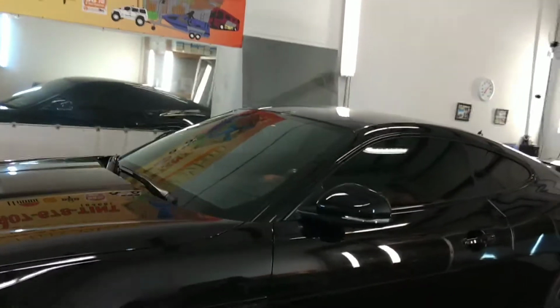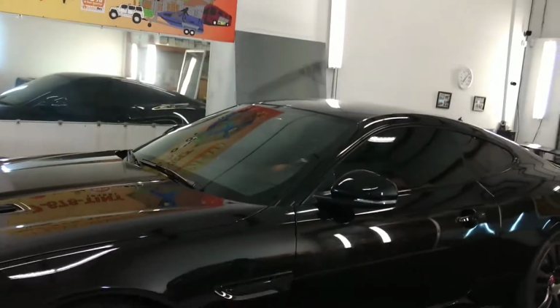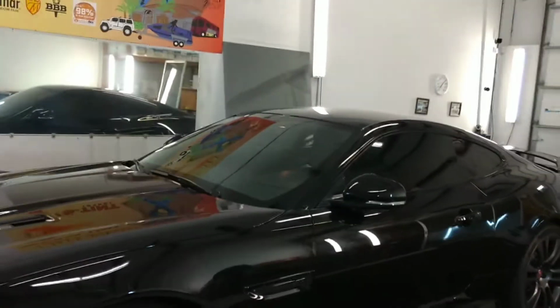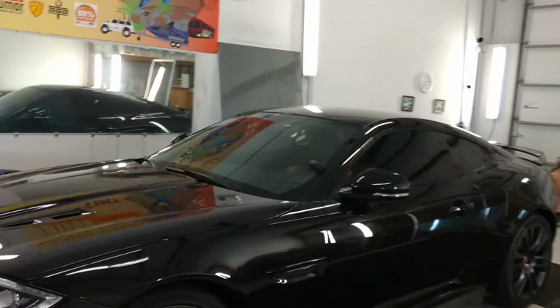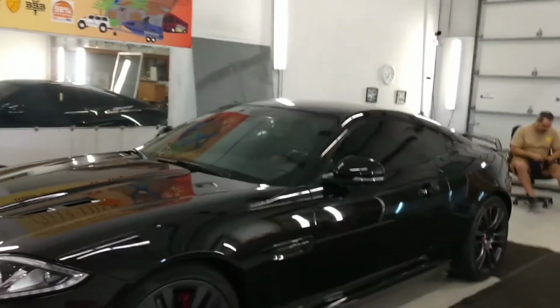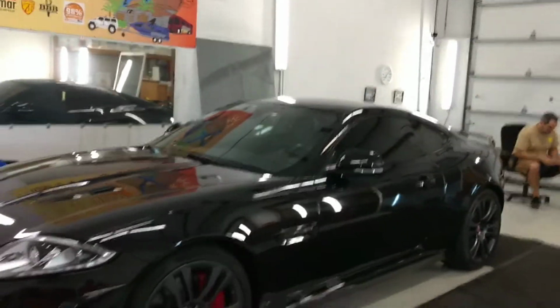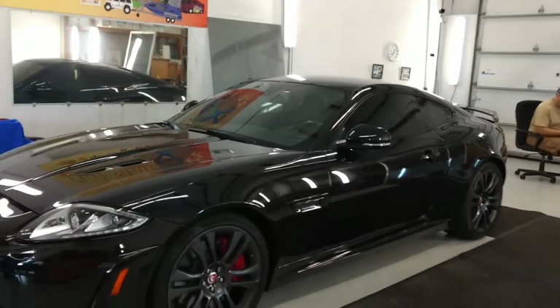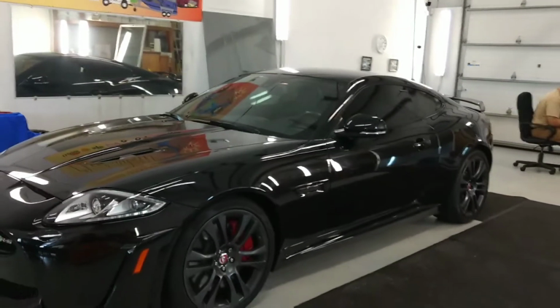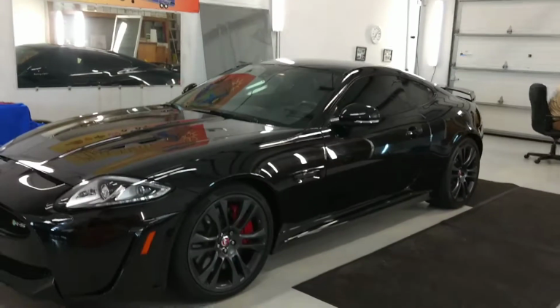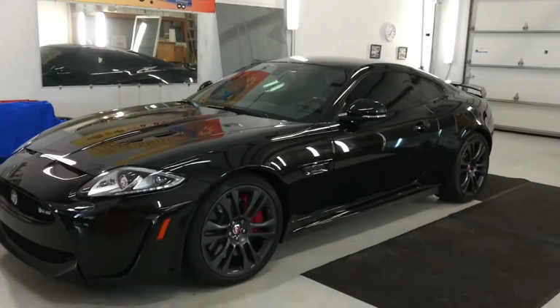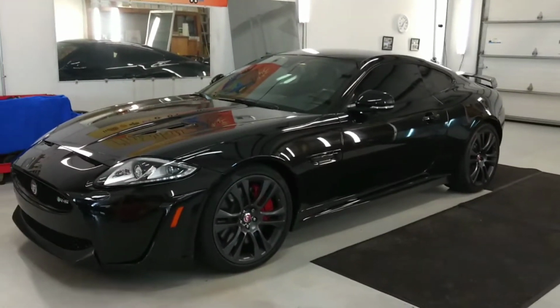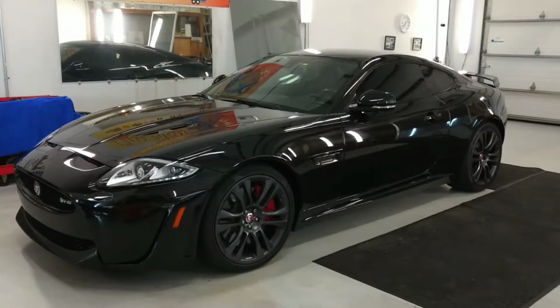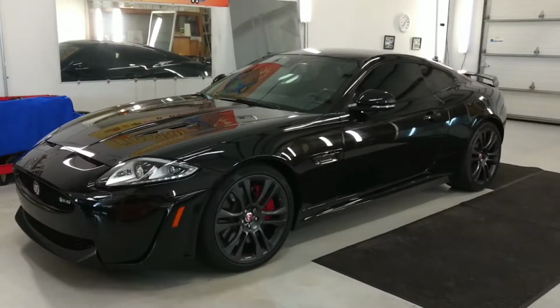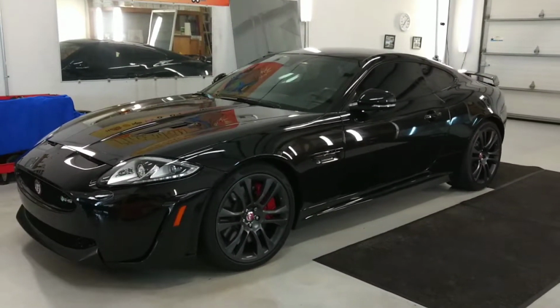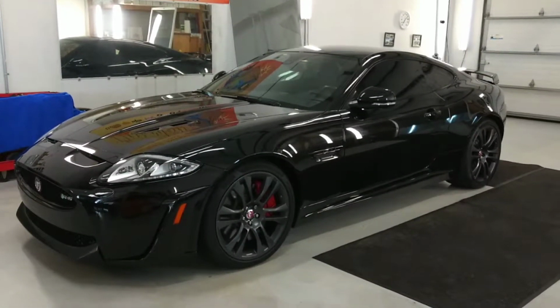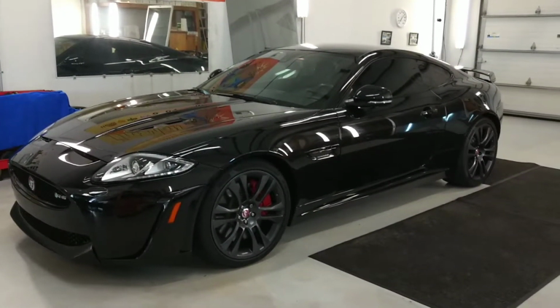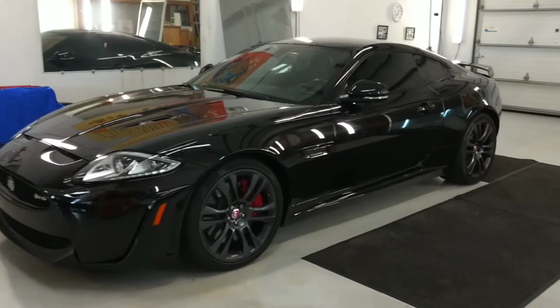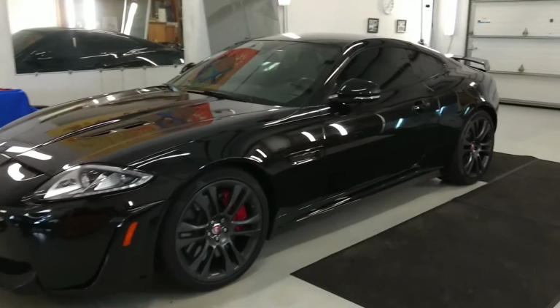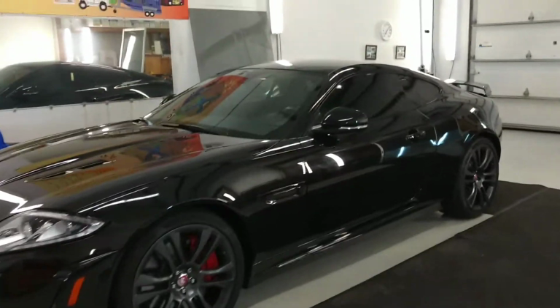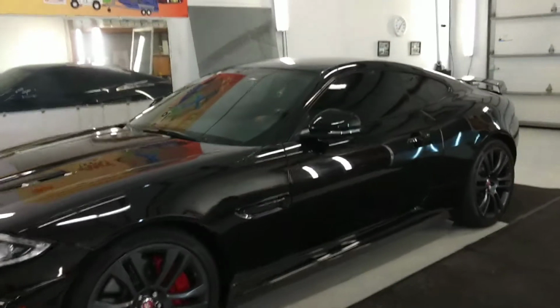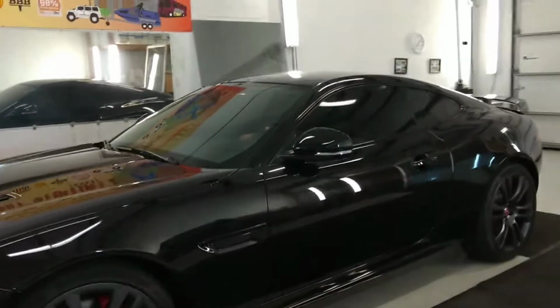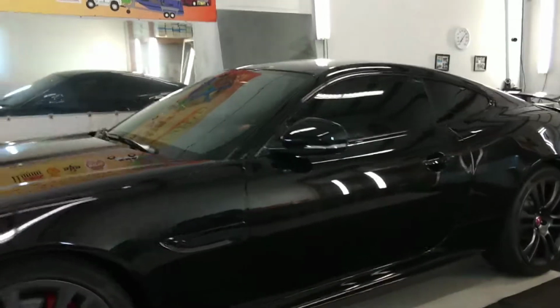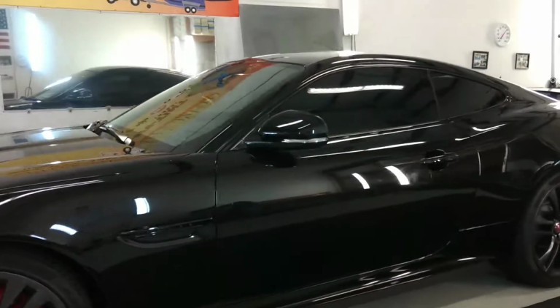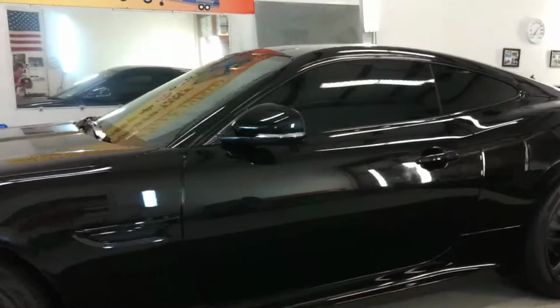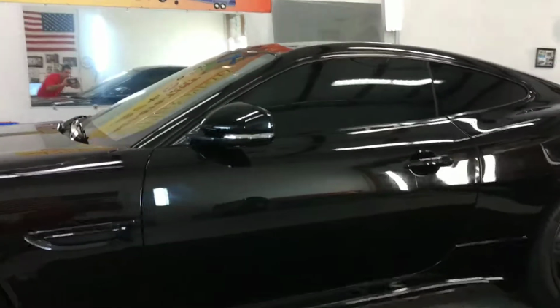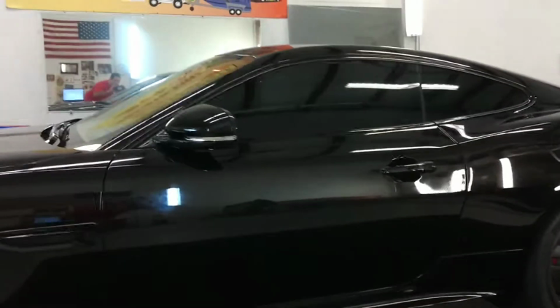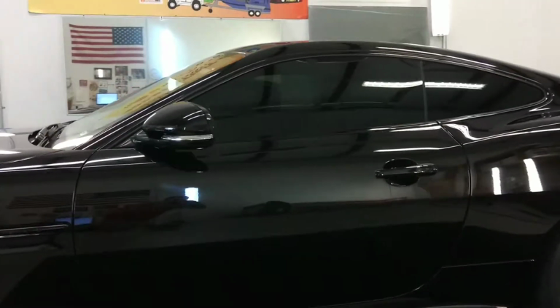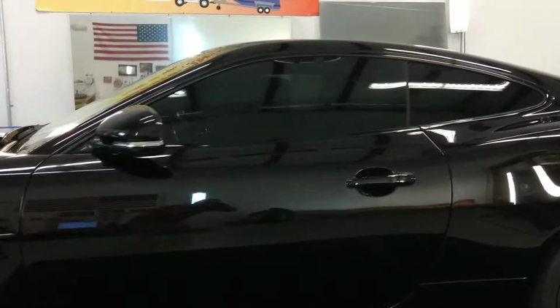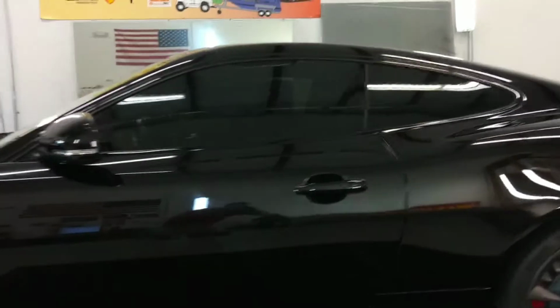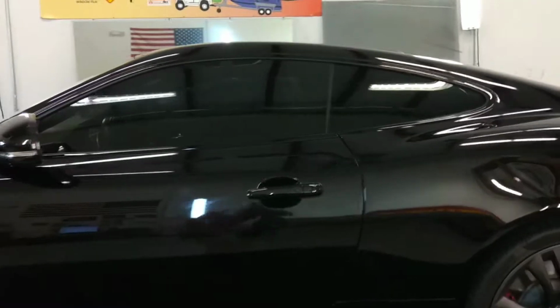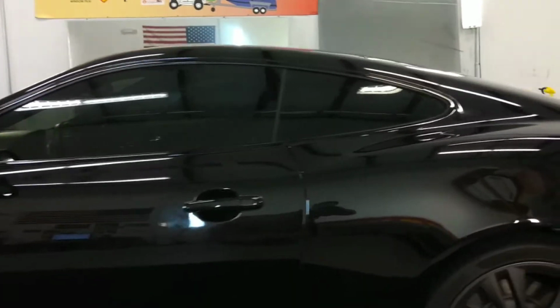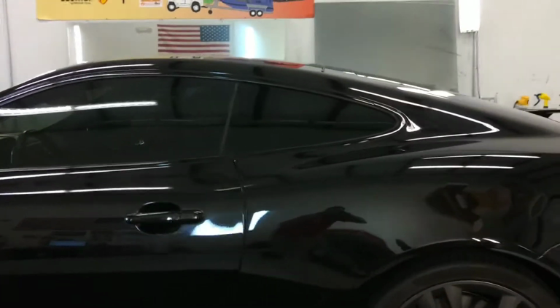That's called infrared — whenever the sun is actually on your arm, what film rejects the most? Well, that would be our Nano Carbon Ceramic Window Film. This is 20 on the front two doors and 10 on the rear windows.